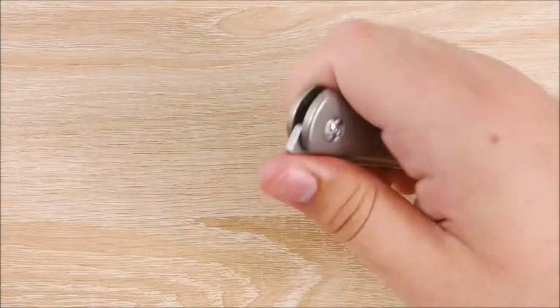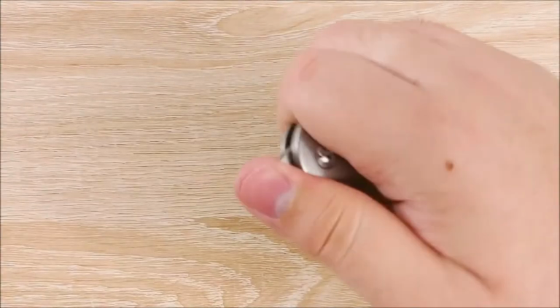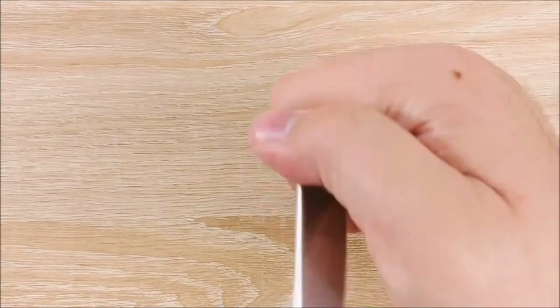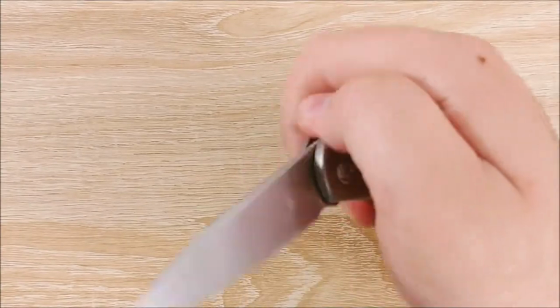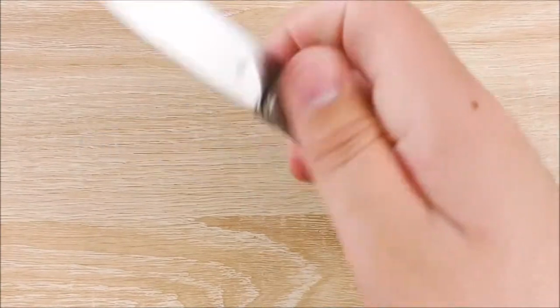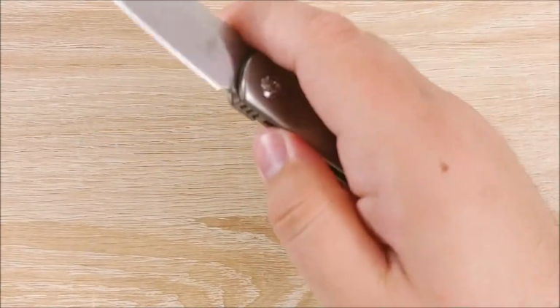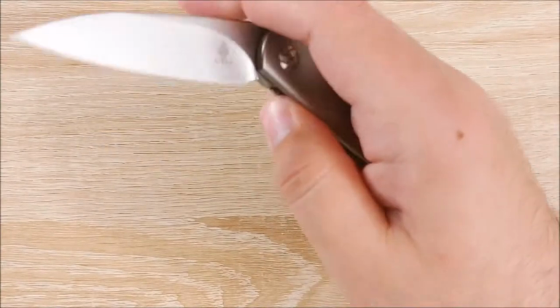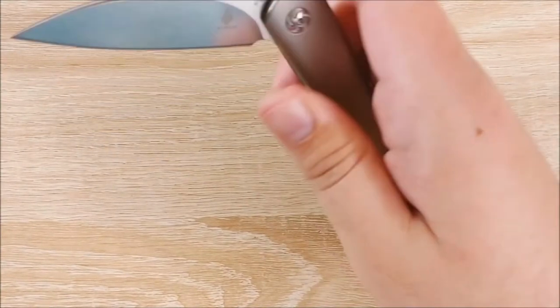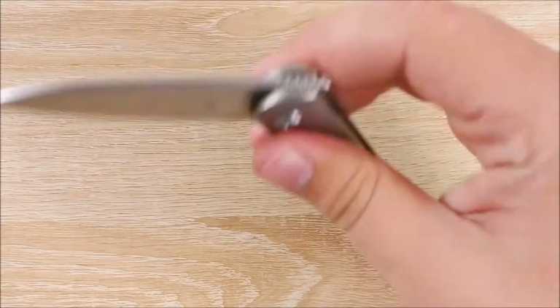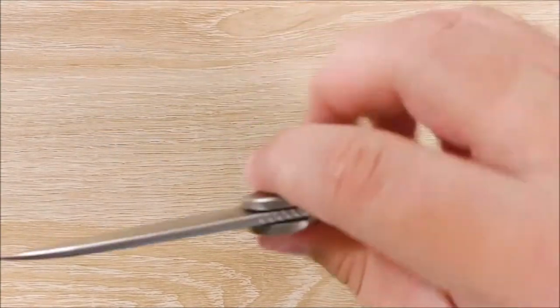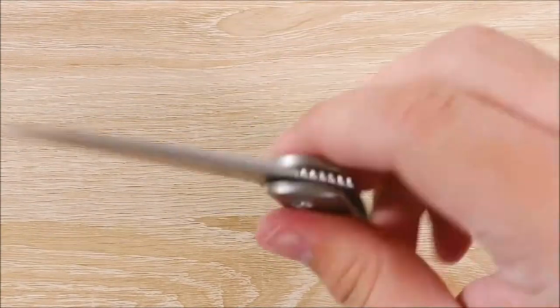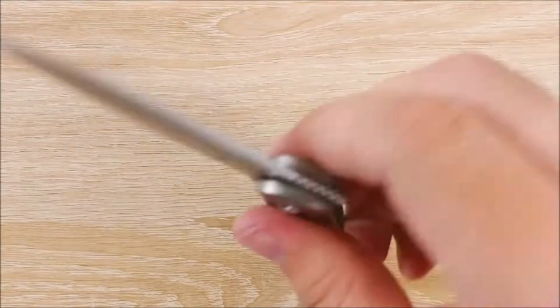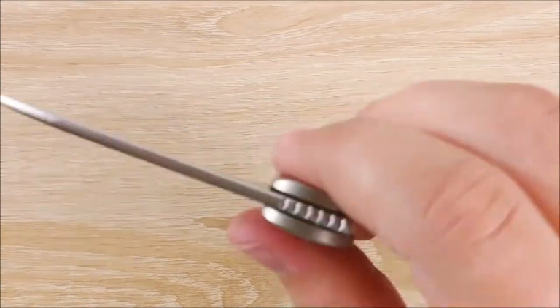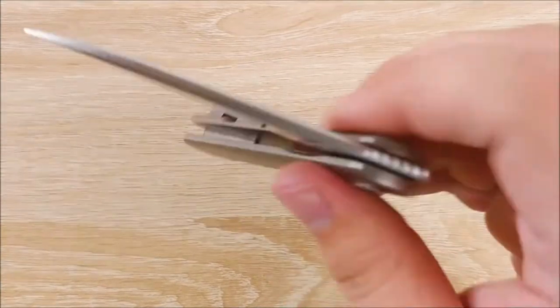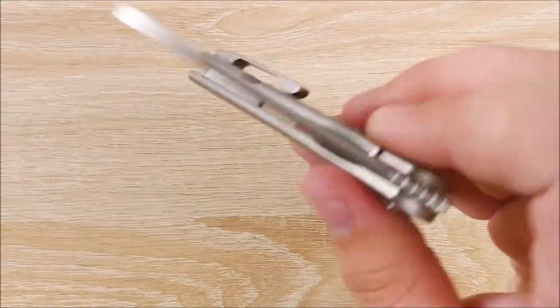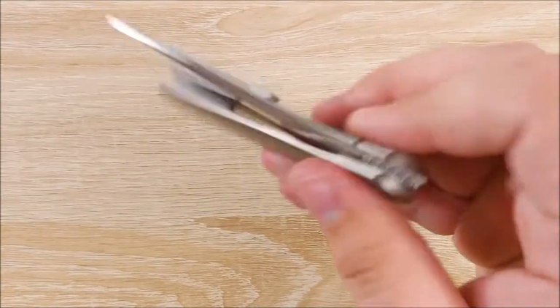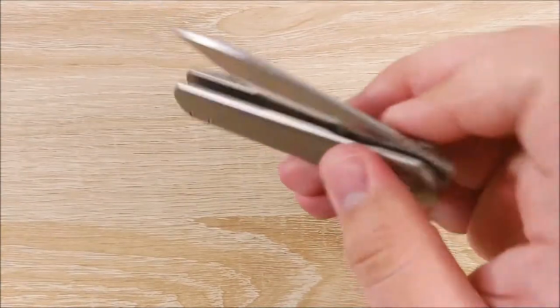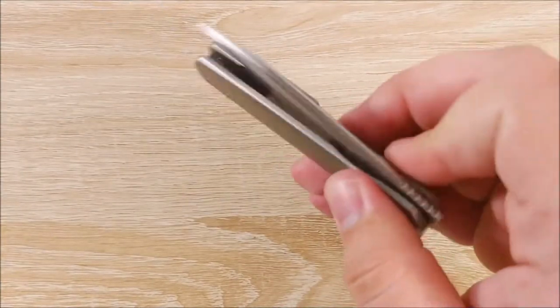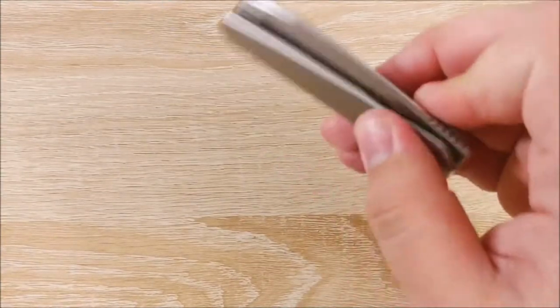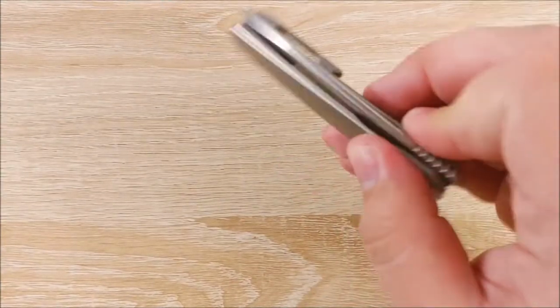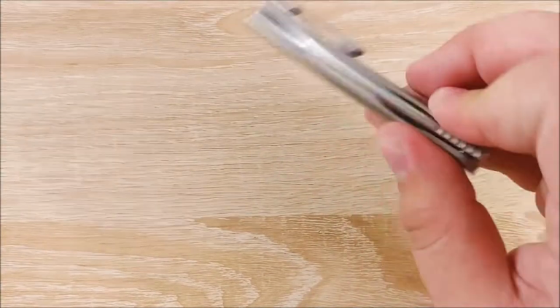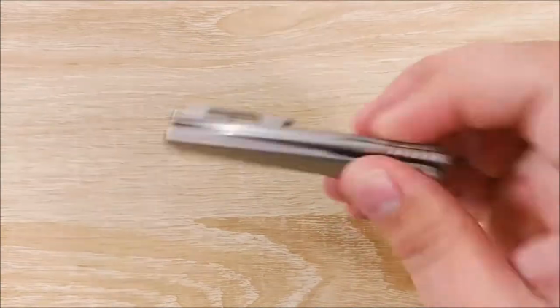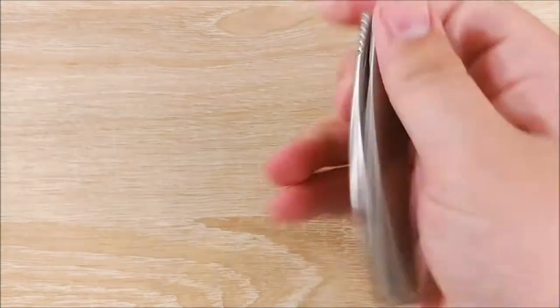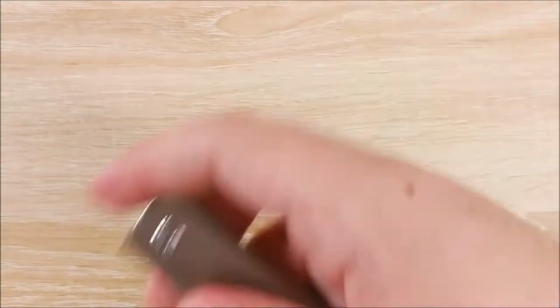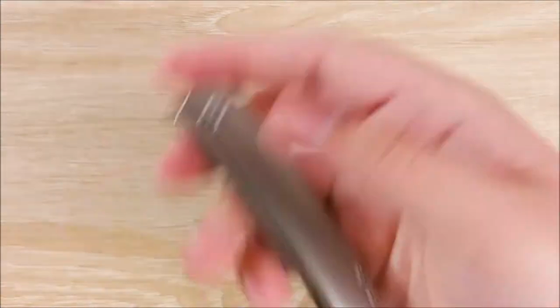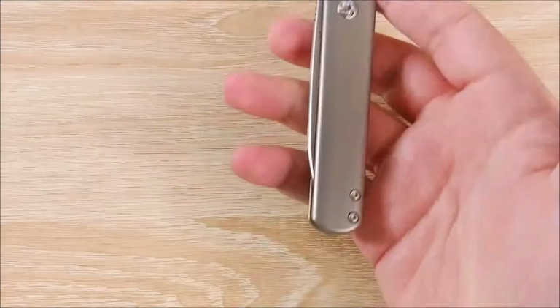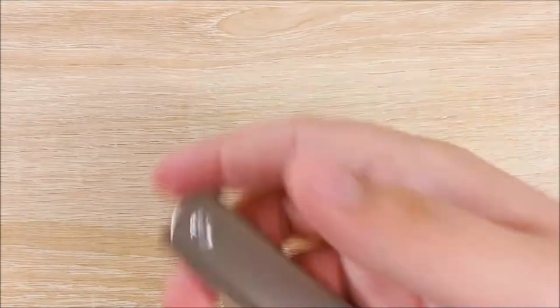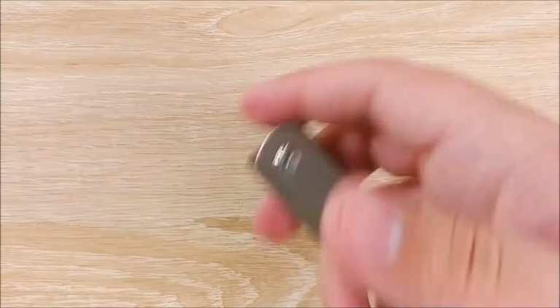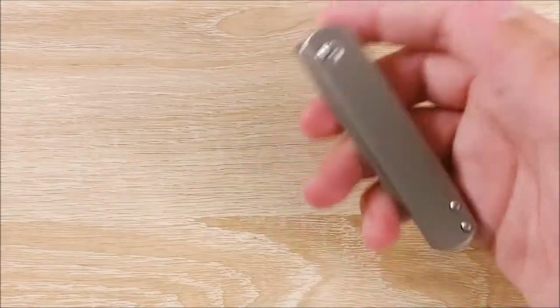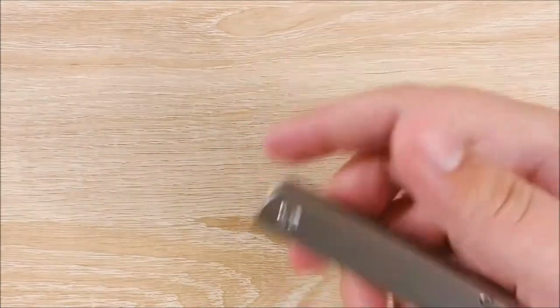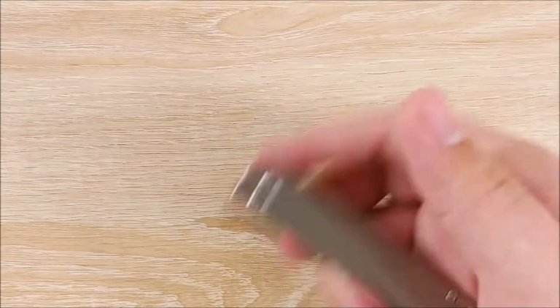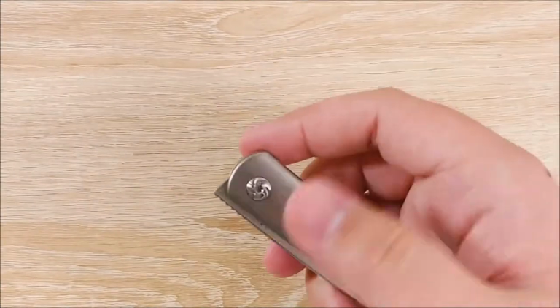And while I'm talking about closing this knife, the action really isn't drop-shut. You can kind of coax it shut, but the blade's so light it's not really going to fall.